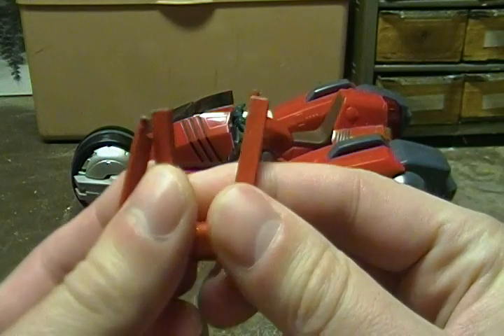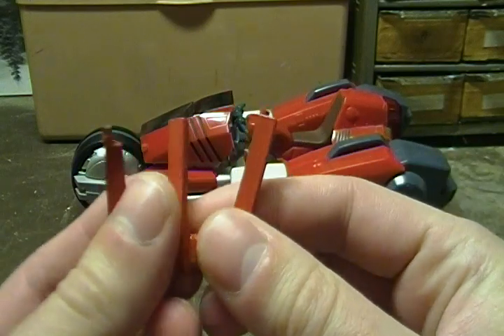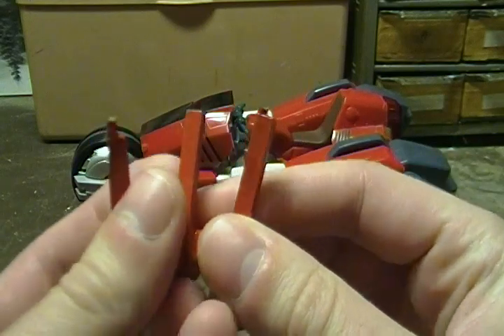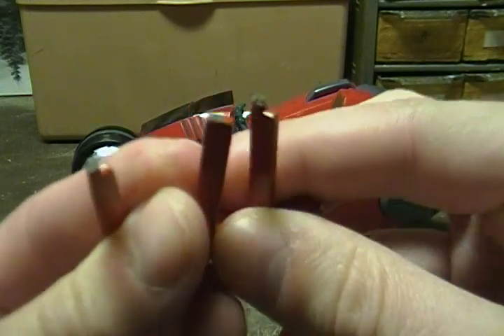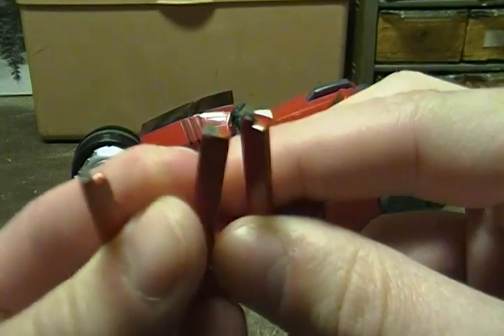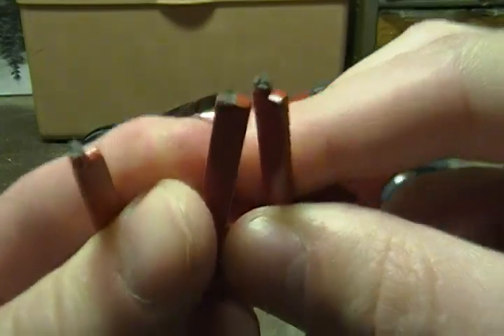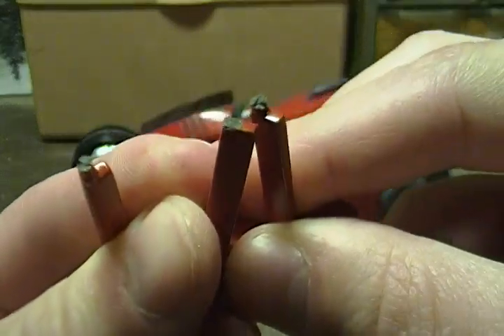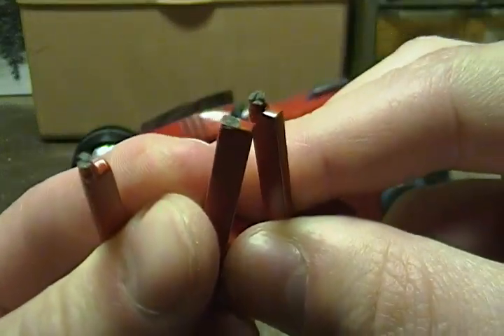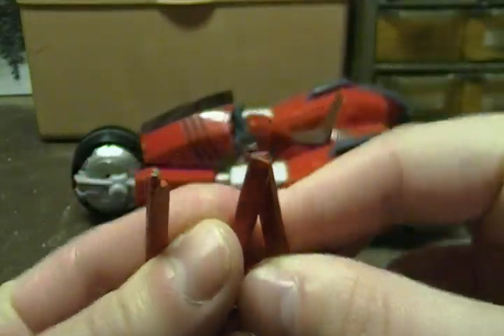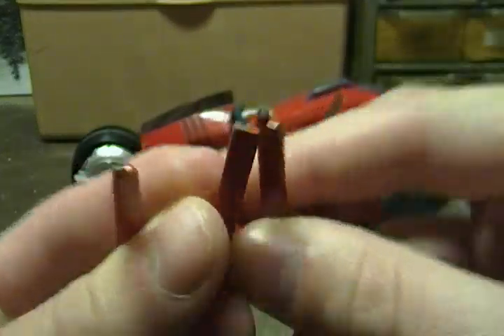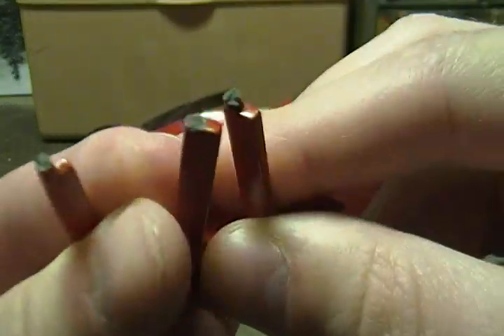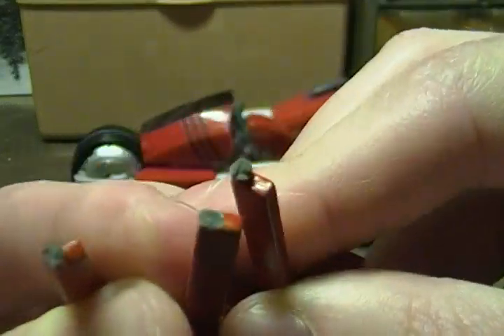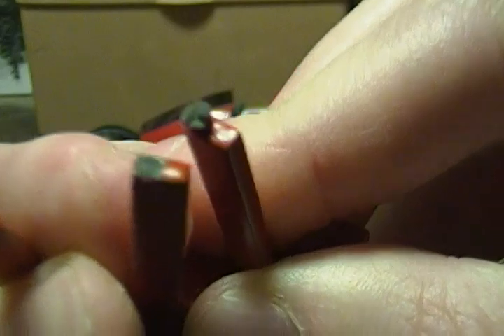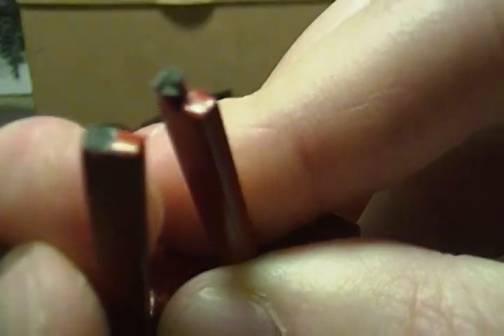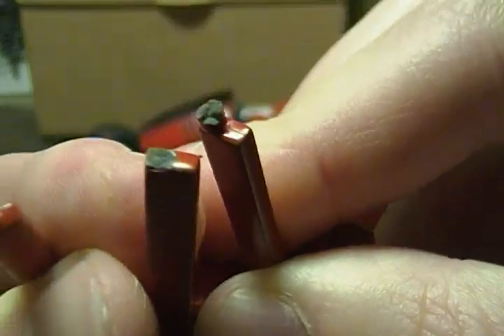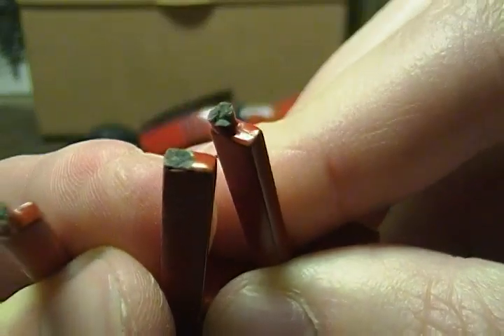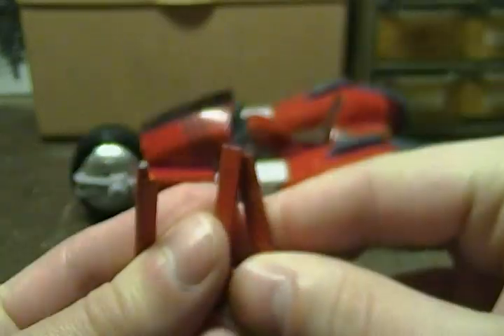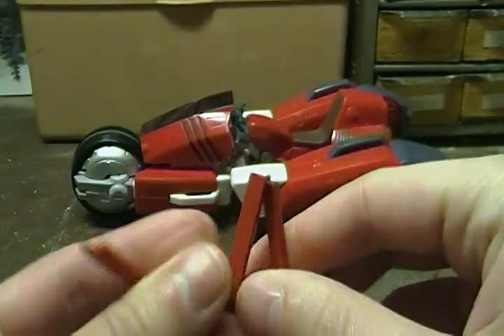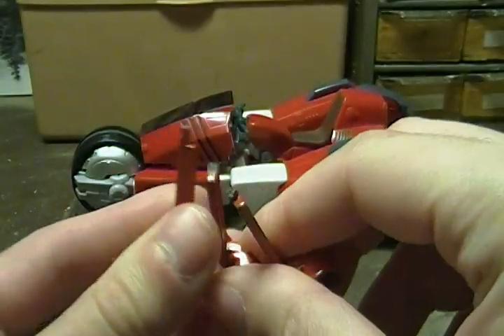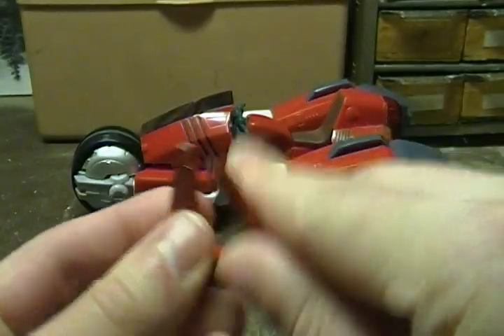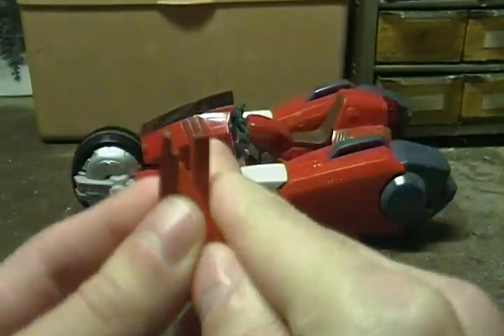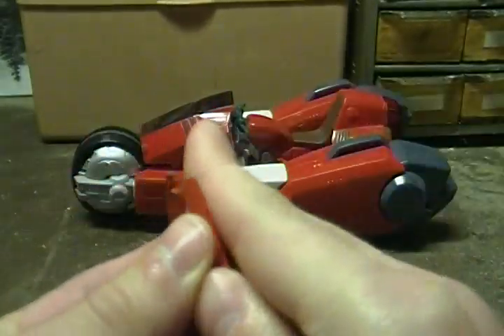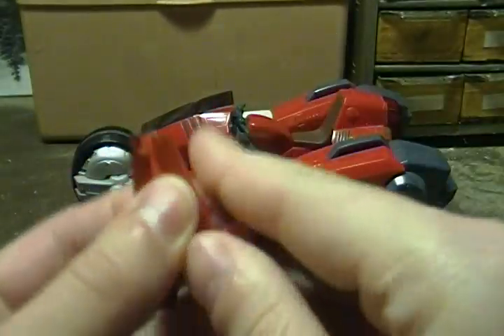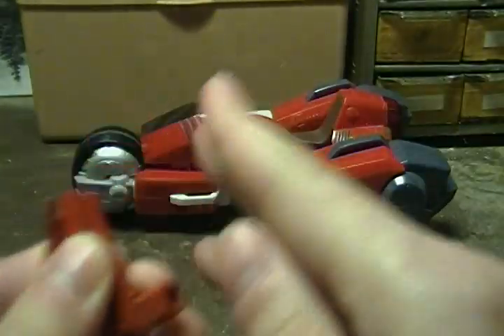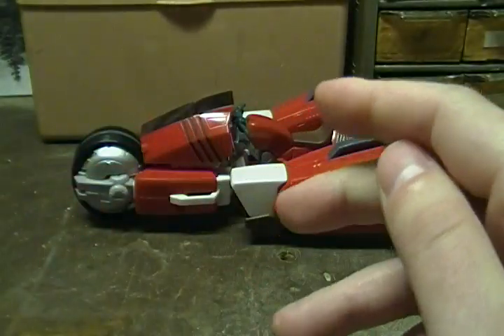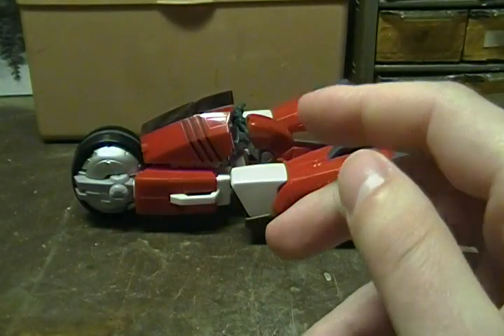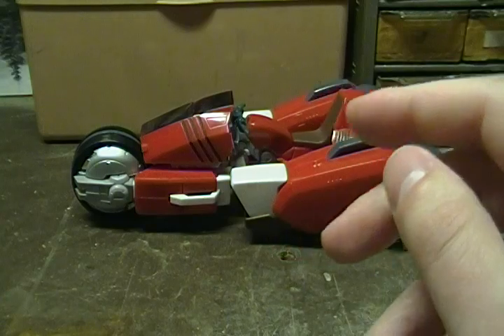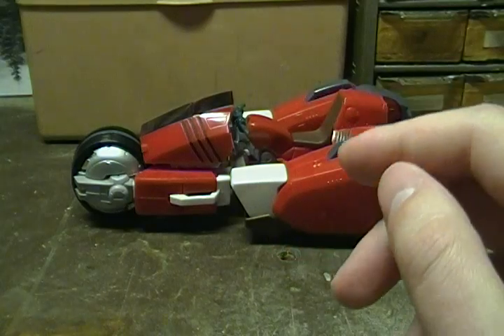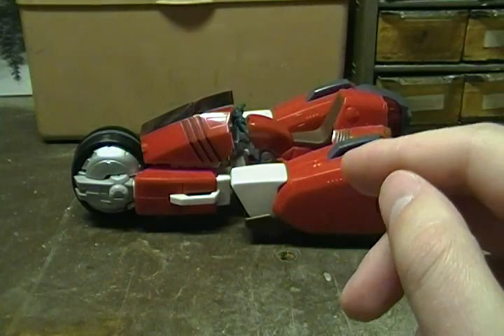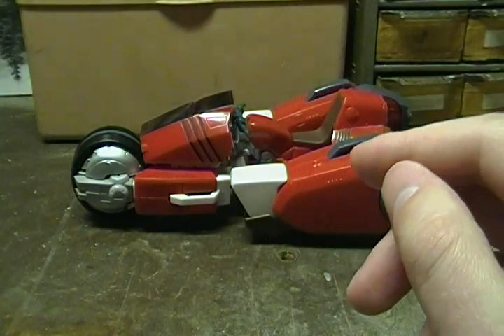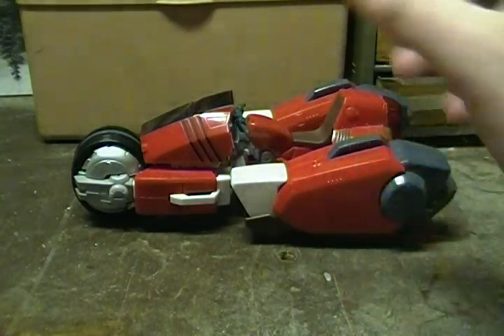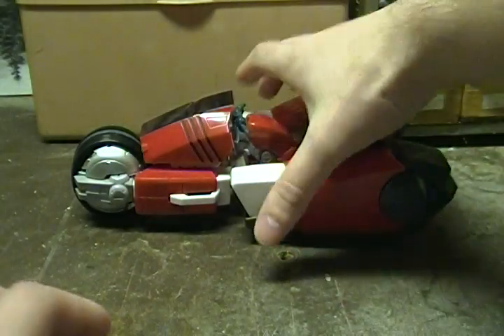These are bits of metal, but the tip would break off because apparently they used some cheap die-cast. Regardless, I've recreated them using Shapeways.